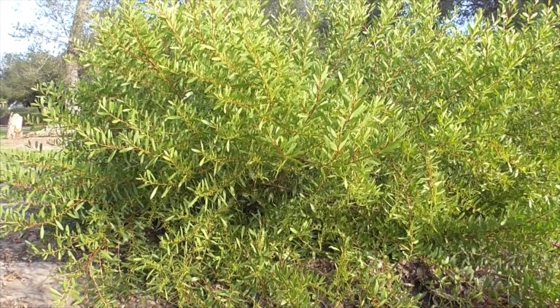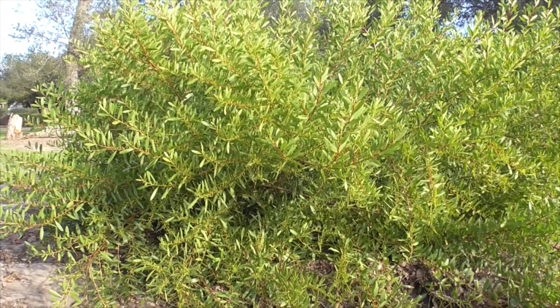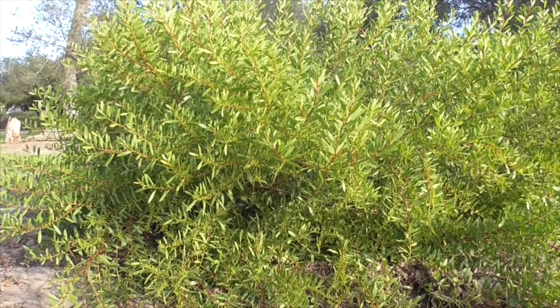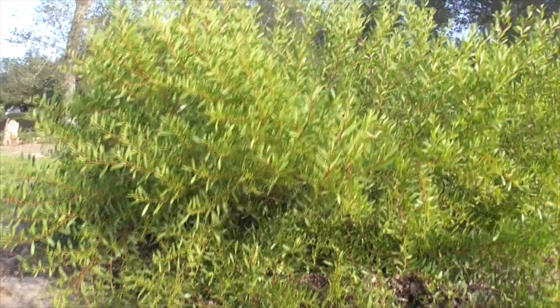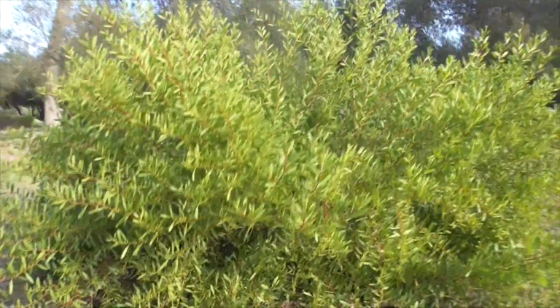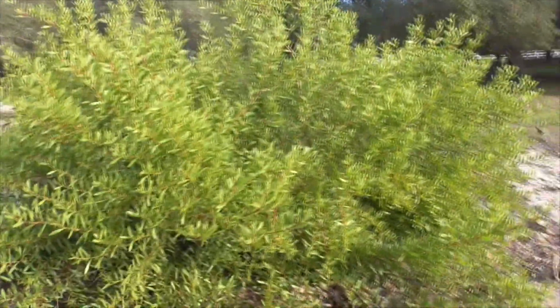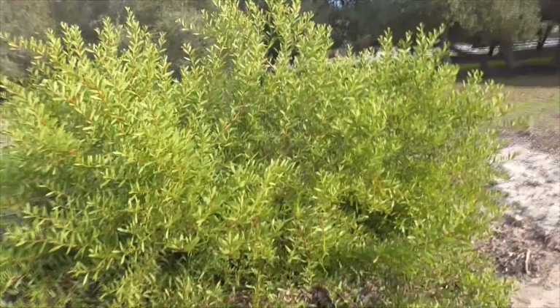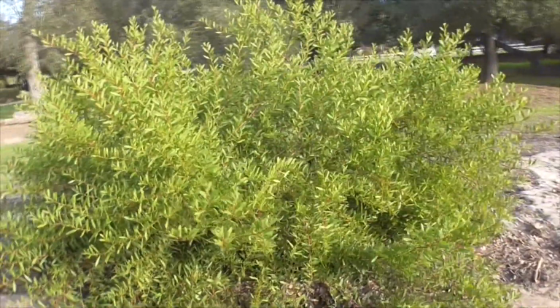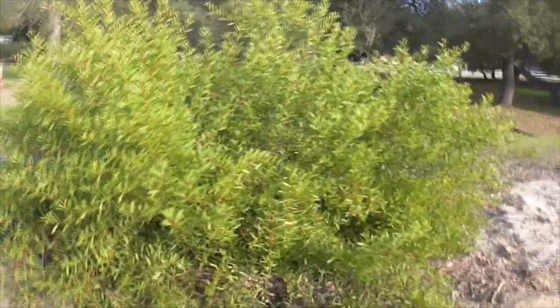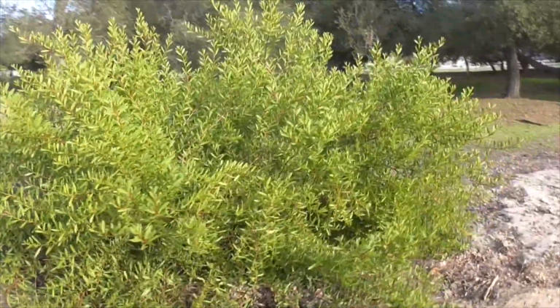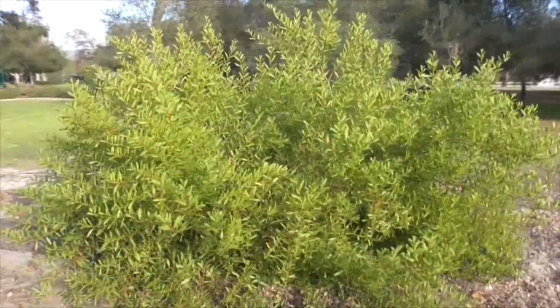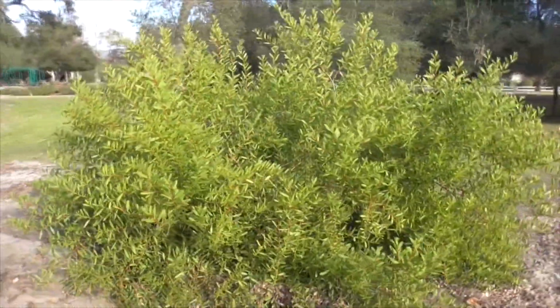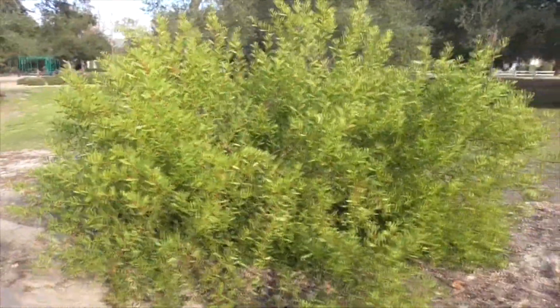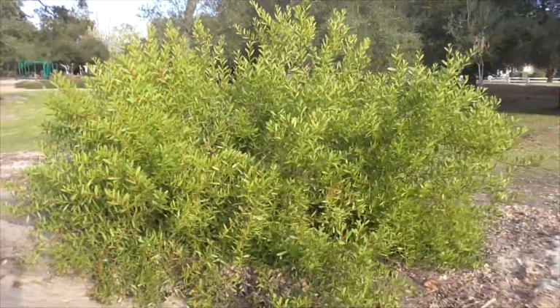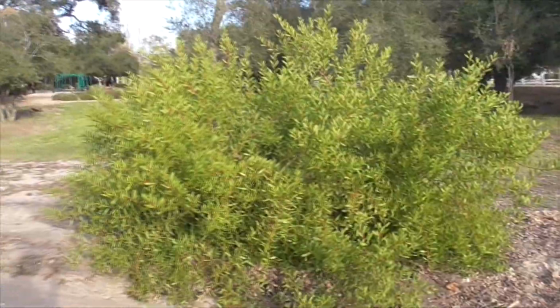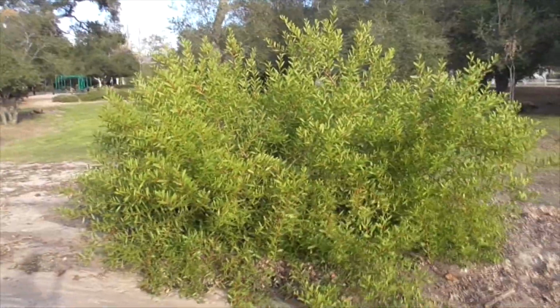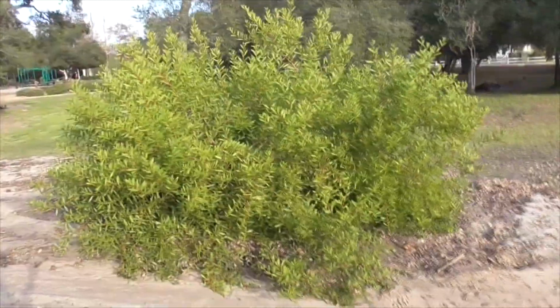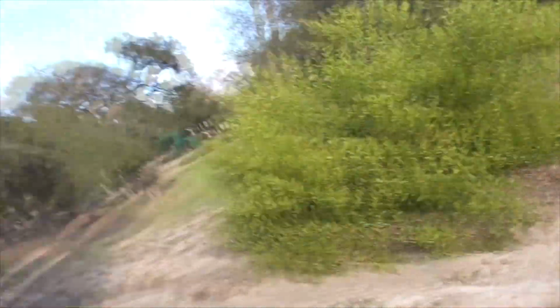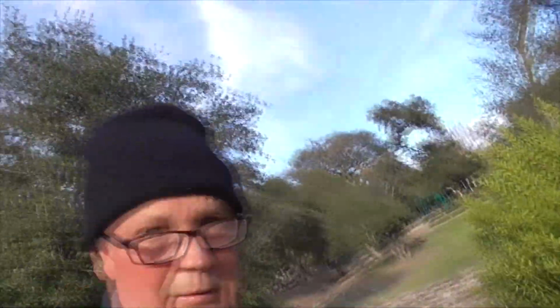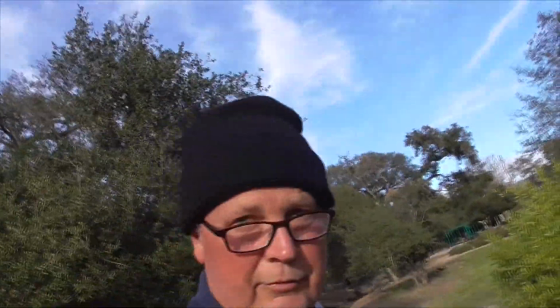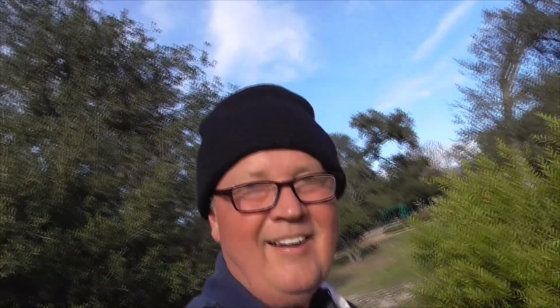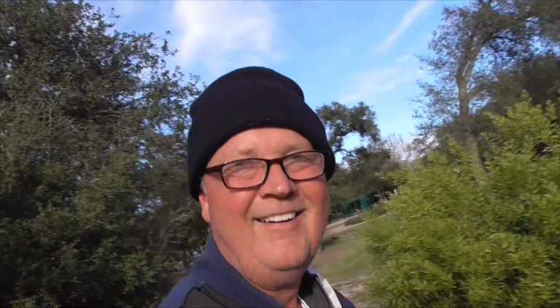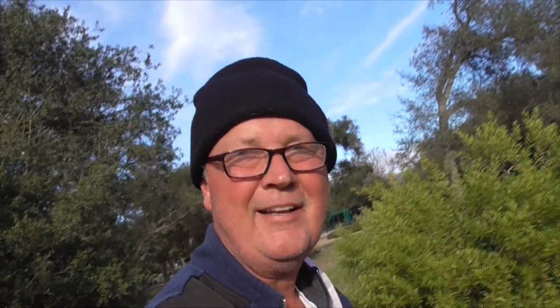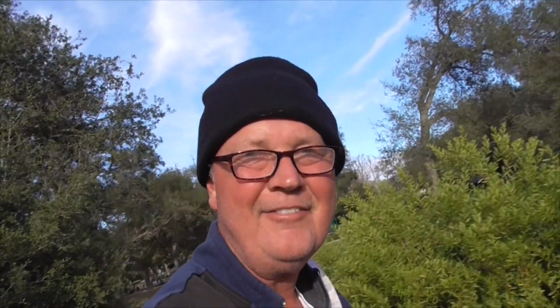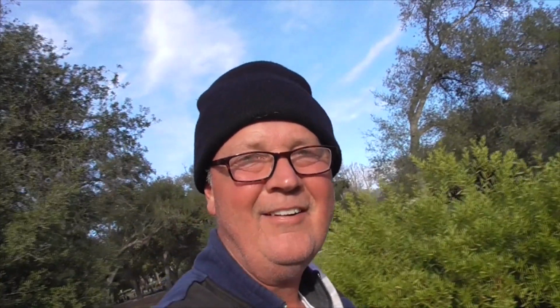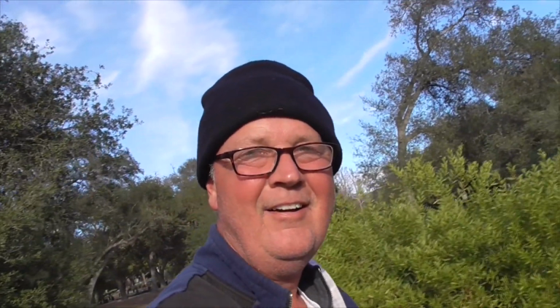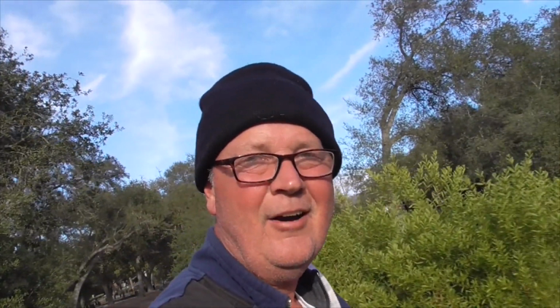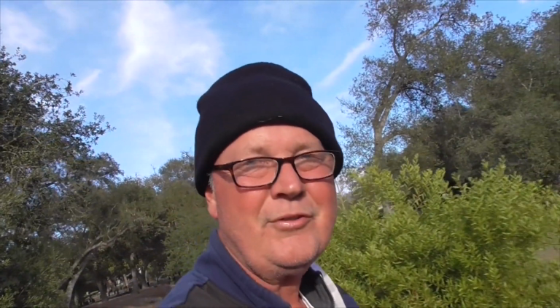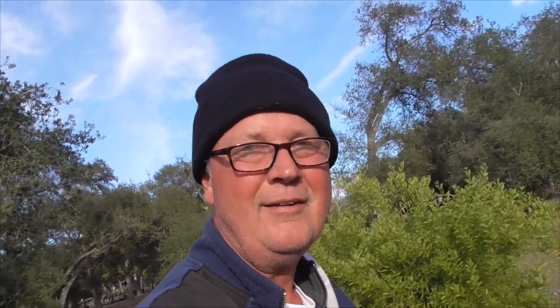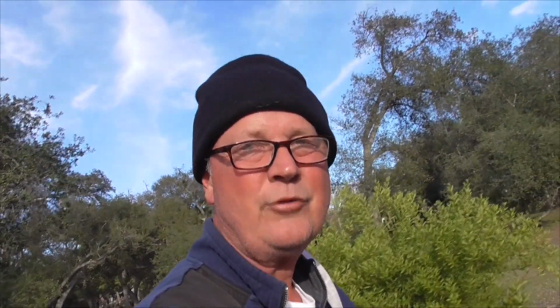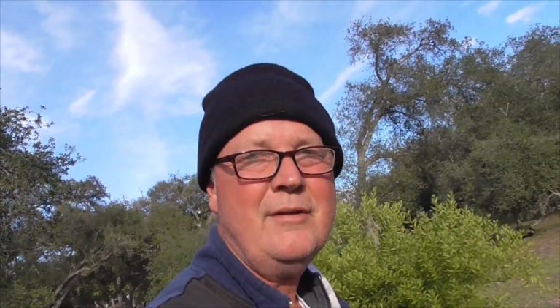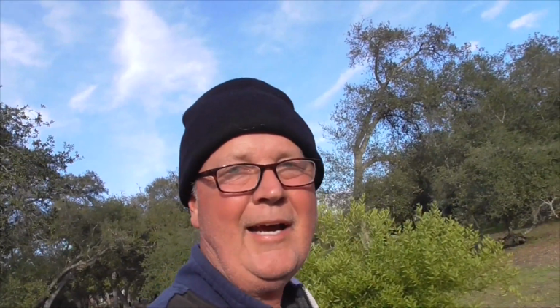This is our Acacia longifolia subspecies sophorae — the coastal wattle, here in Cota de Caza. I think this is a great ornamental. I hope you liked that video. Thanks for watching!